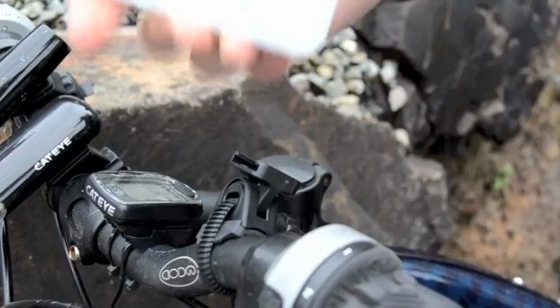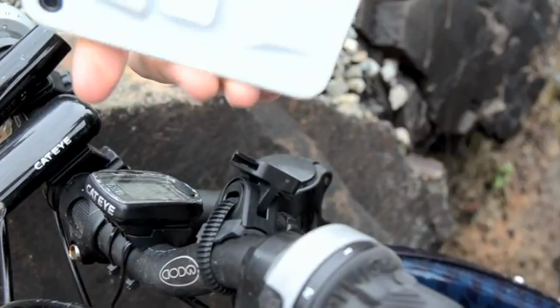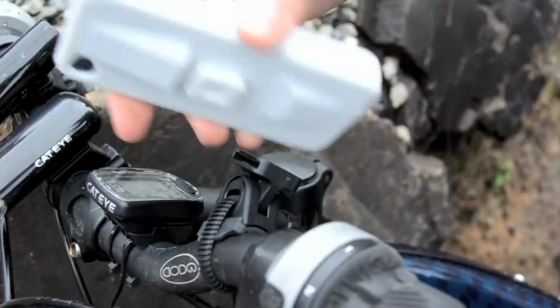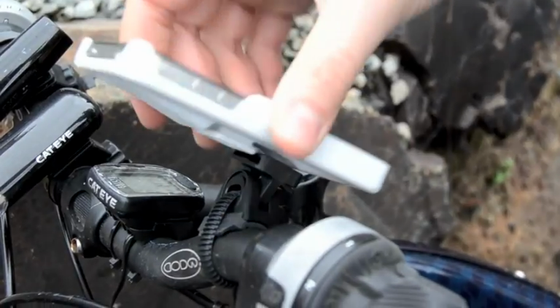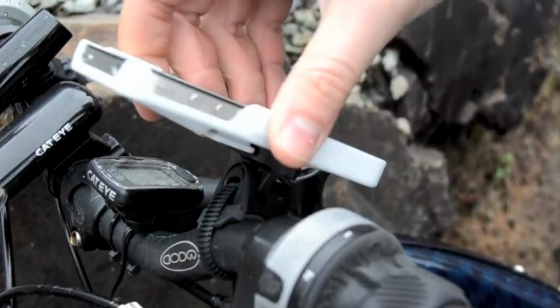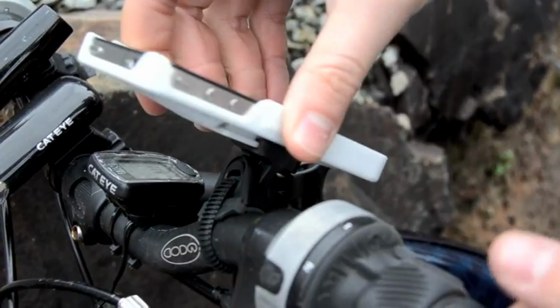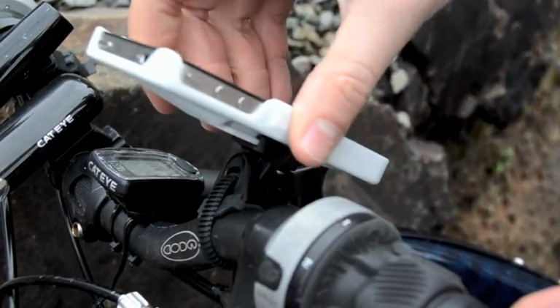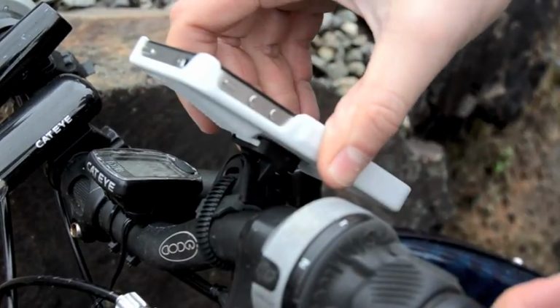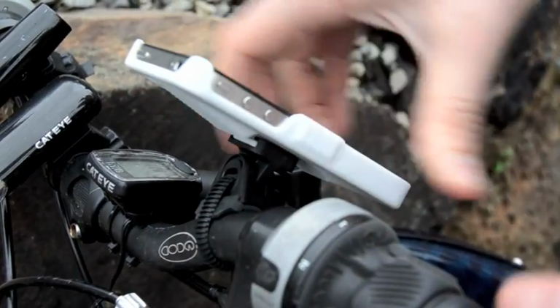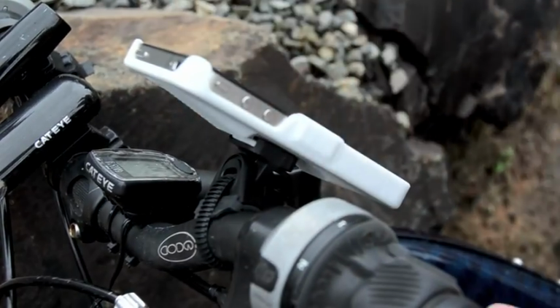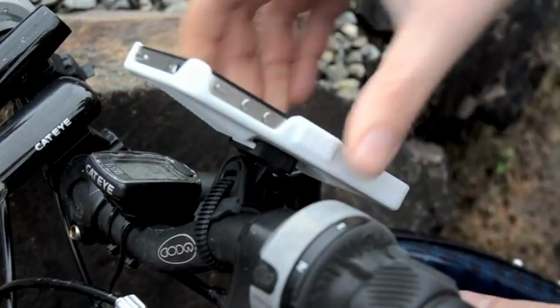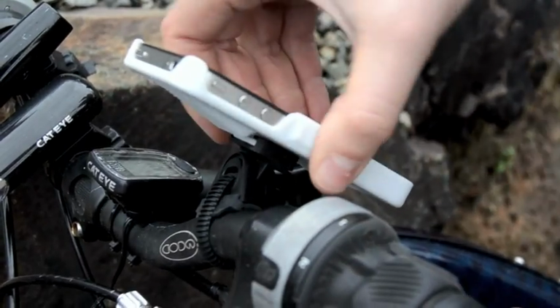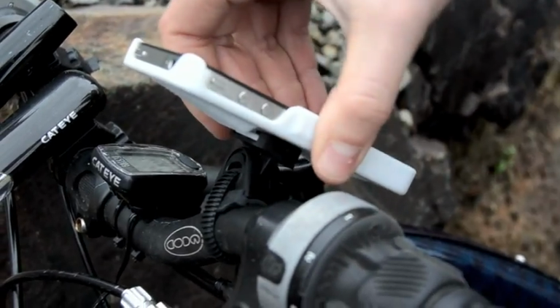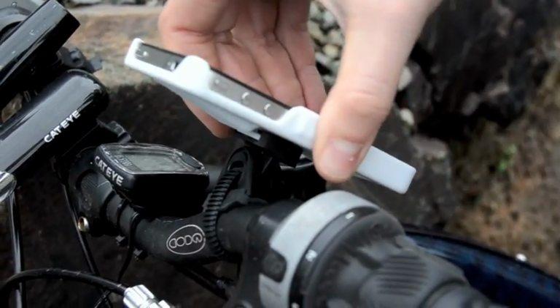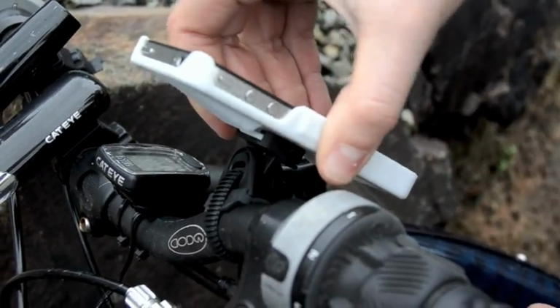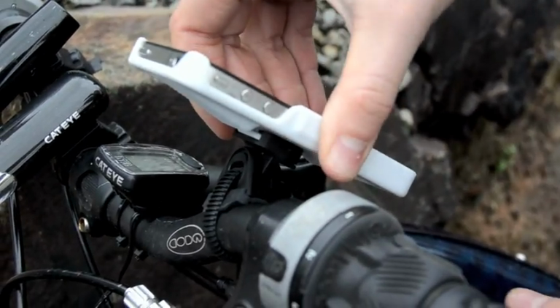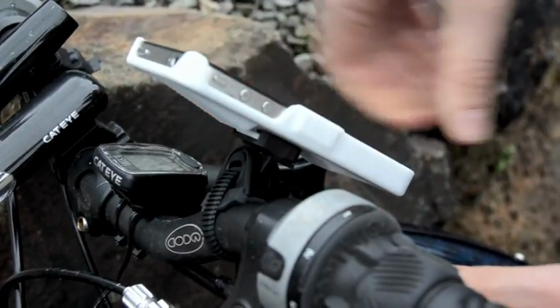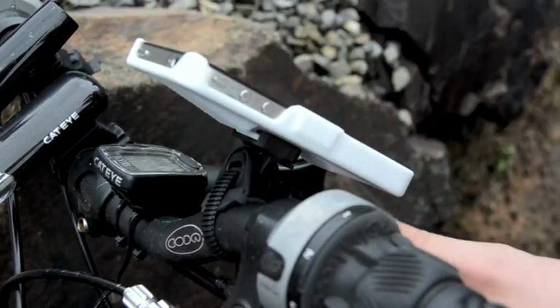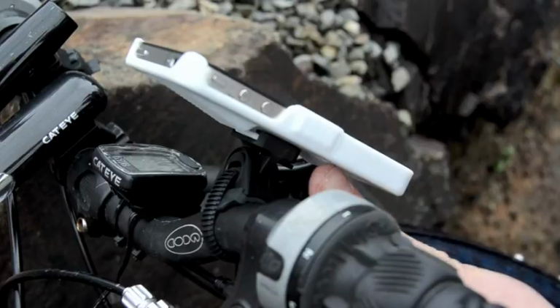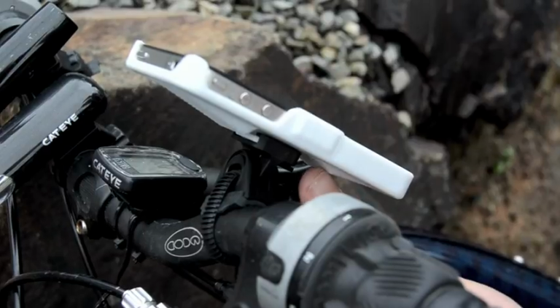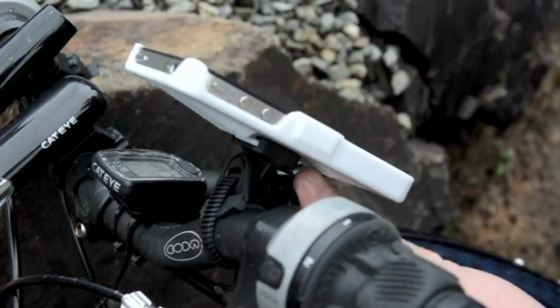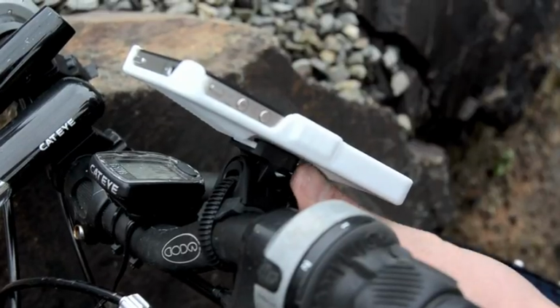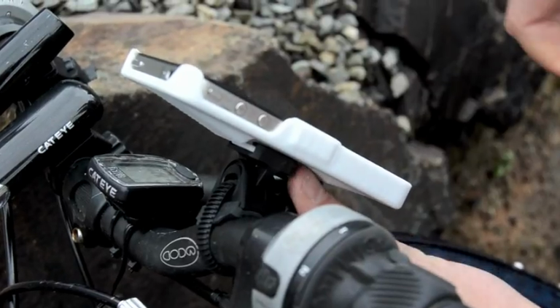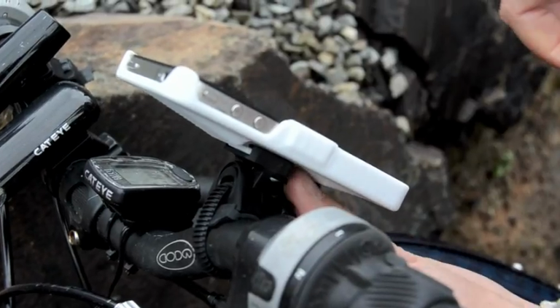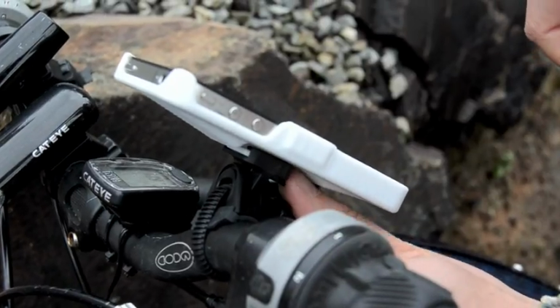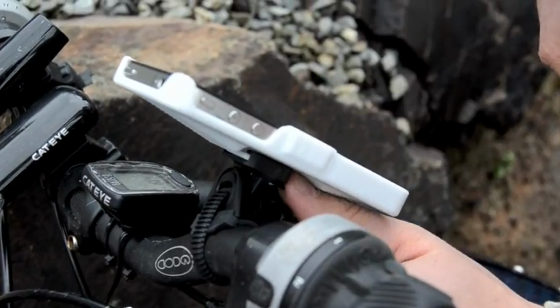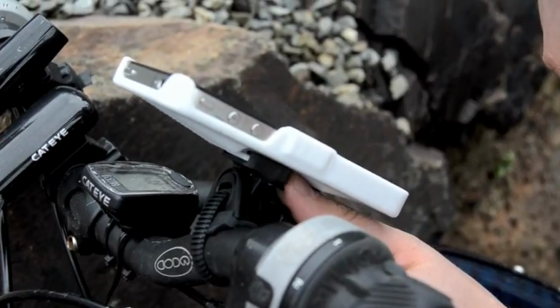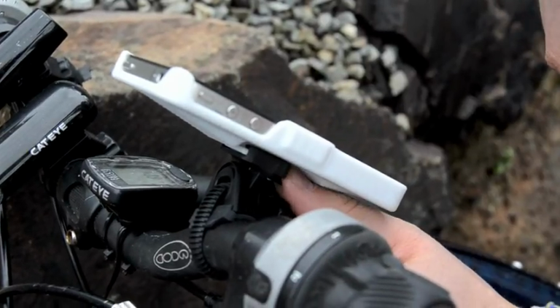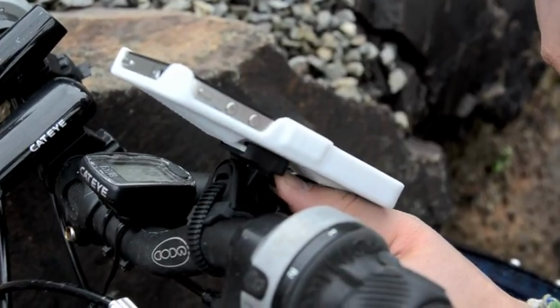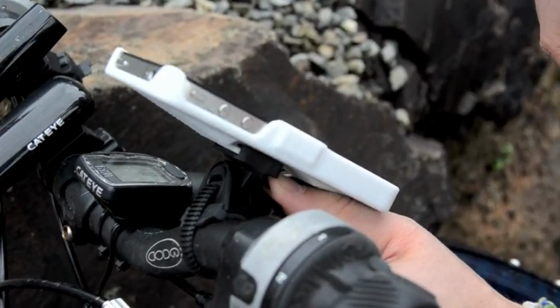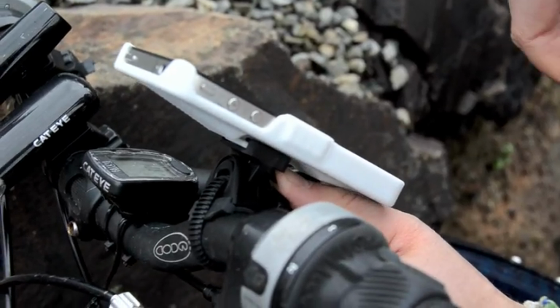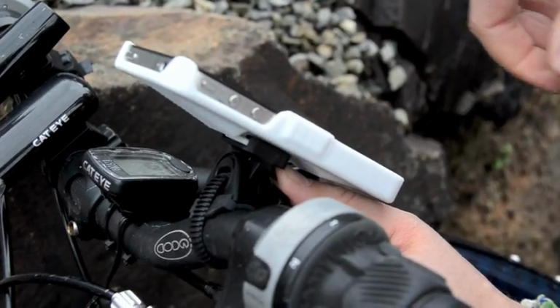Once the M-Ride case has been installed on the bracket, it will stay securely fastened. To remove it, you simply depress the tab on the bottom of the mounting device and your phone will slide out.